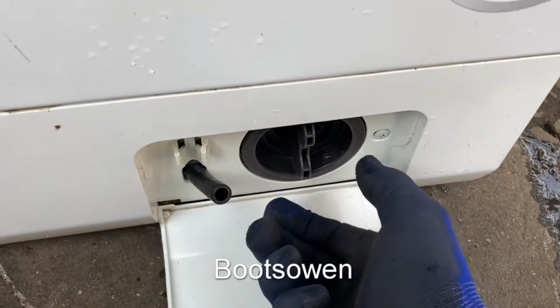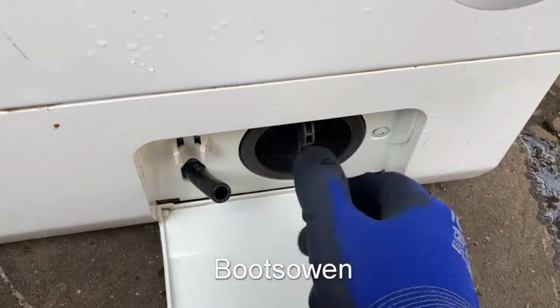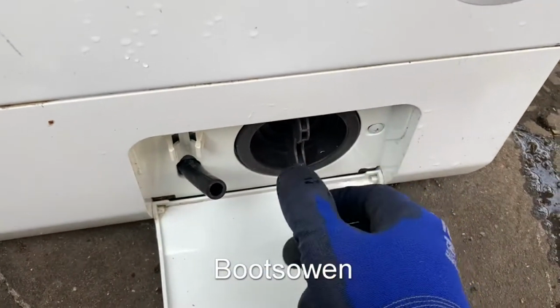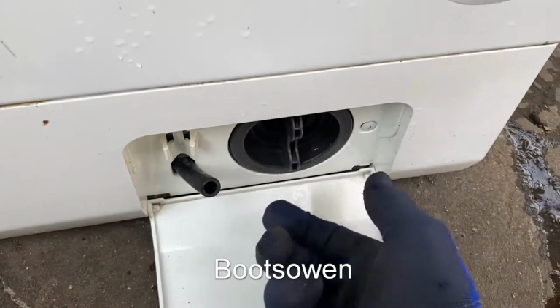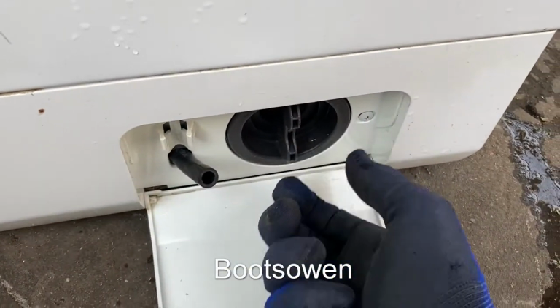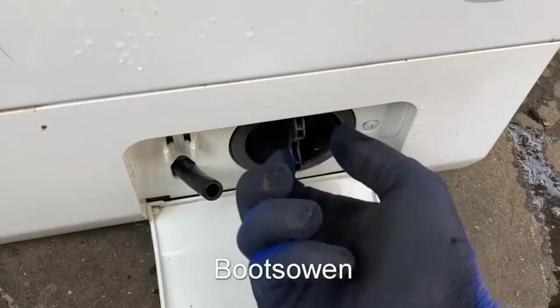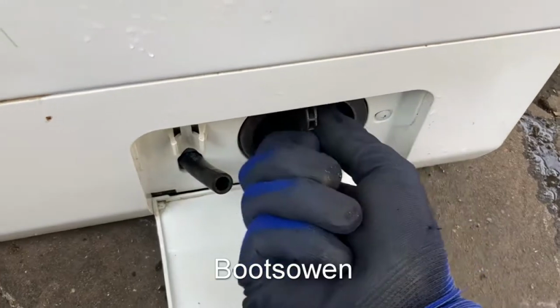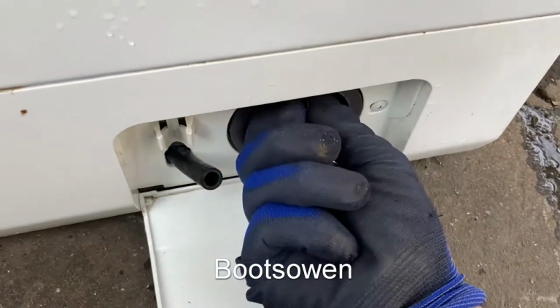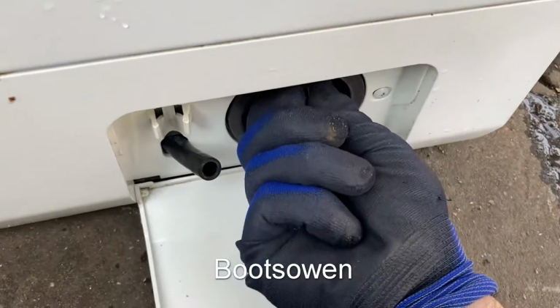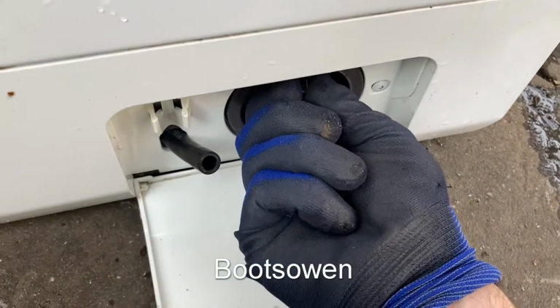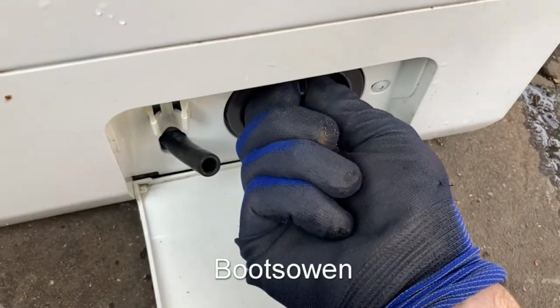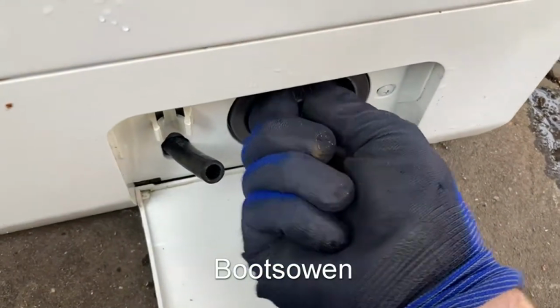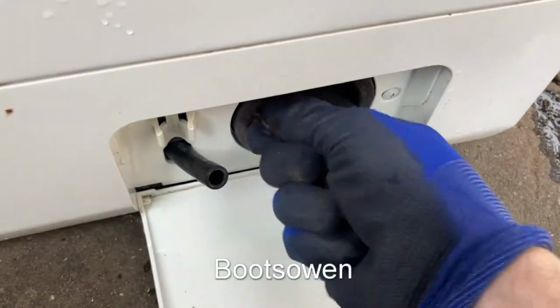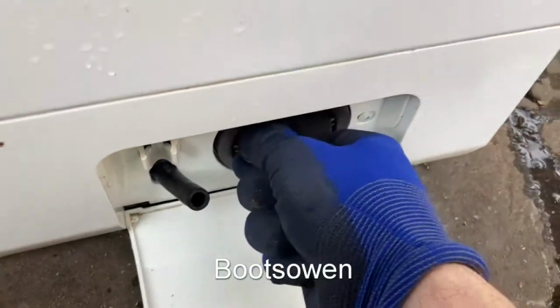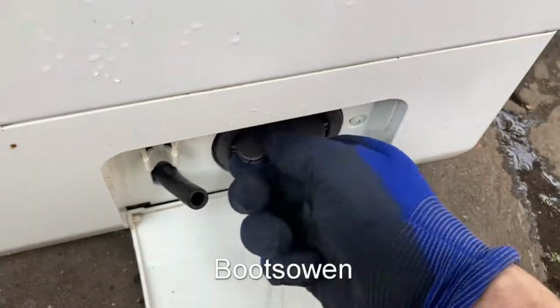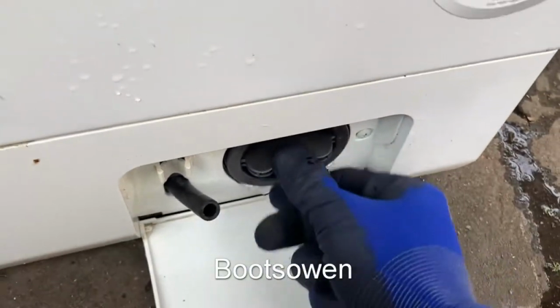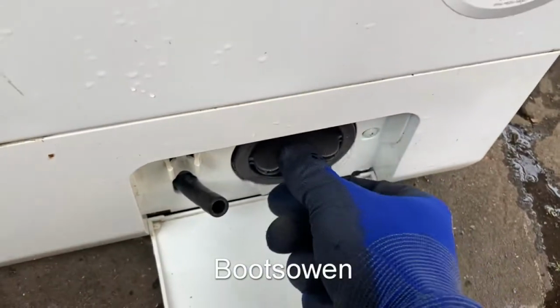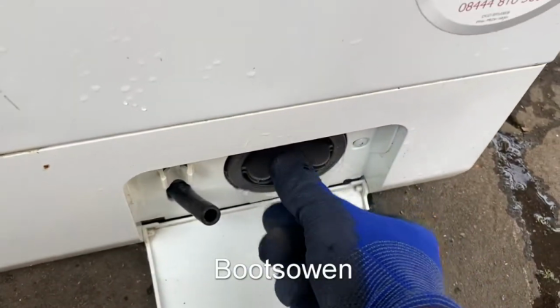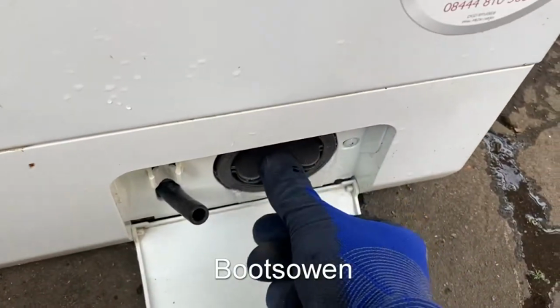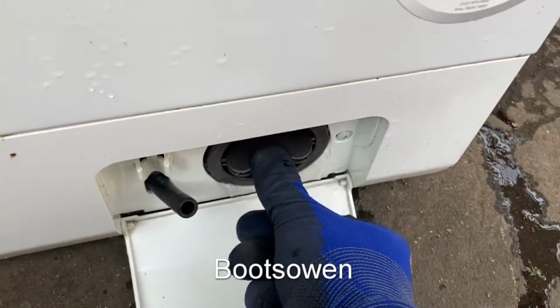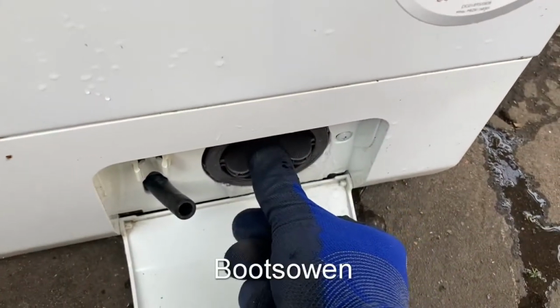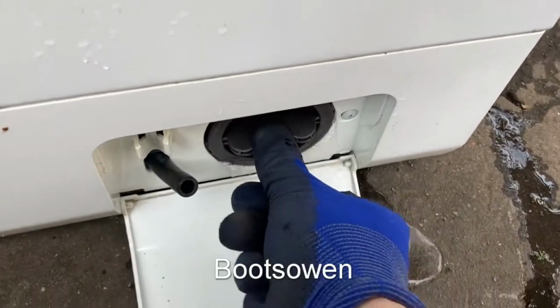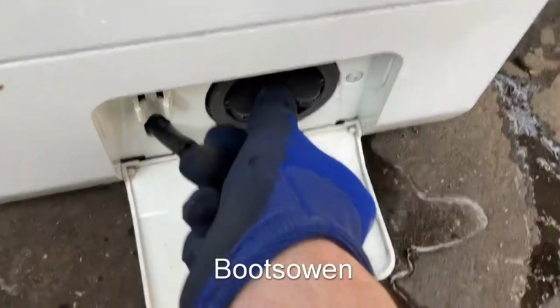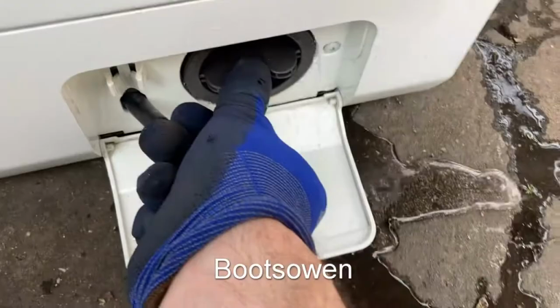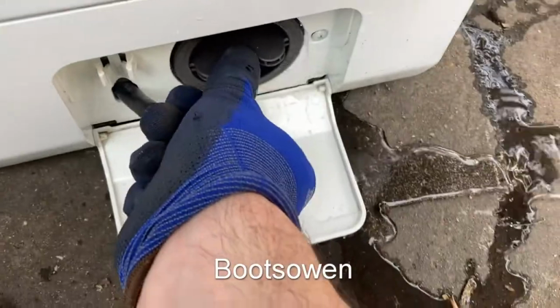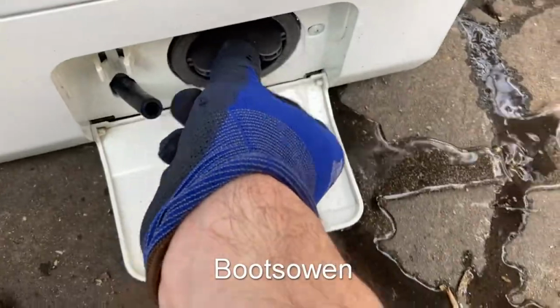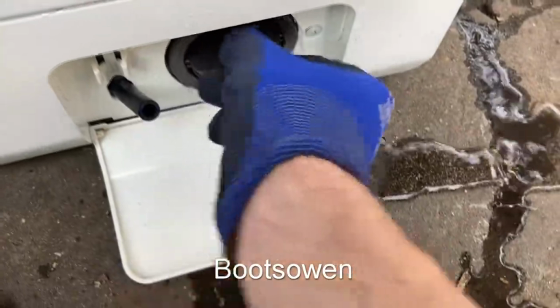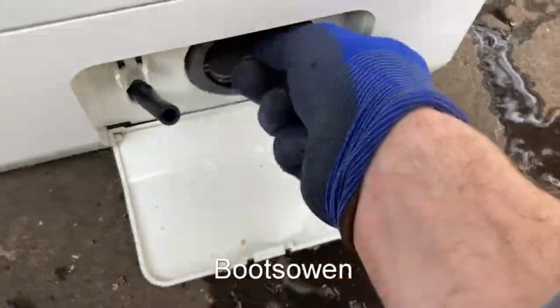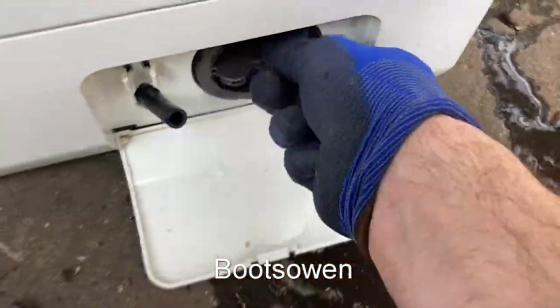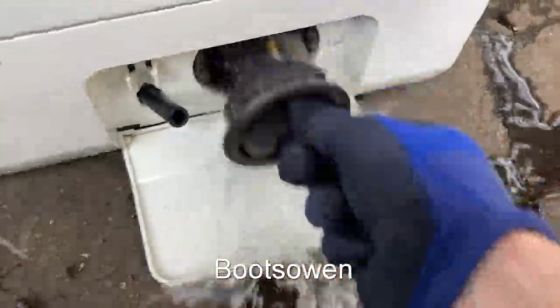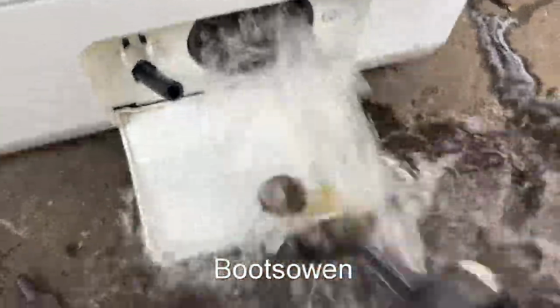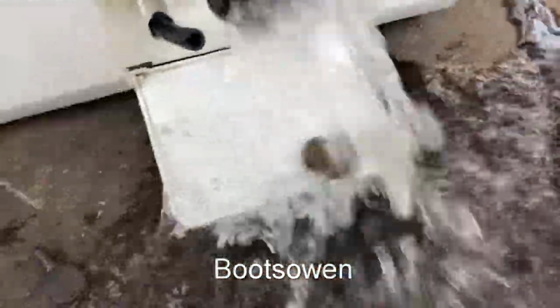This one is just a quarter turn or something, but it's quite stiff. Quarter turn and then the water starts coming out, and you can see it draining away. Whoa — if I let it all out!